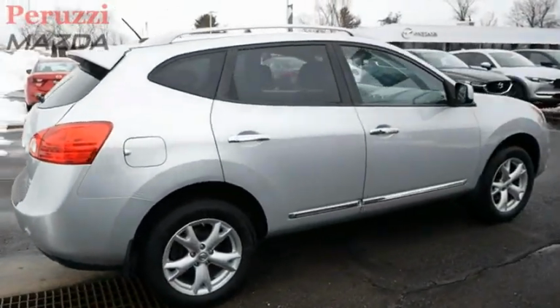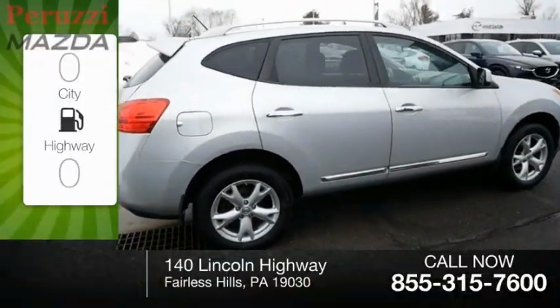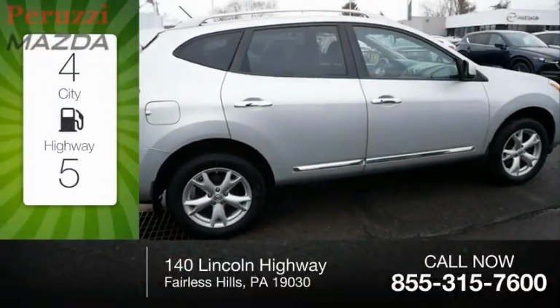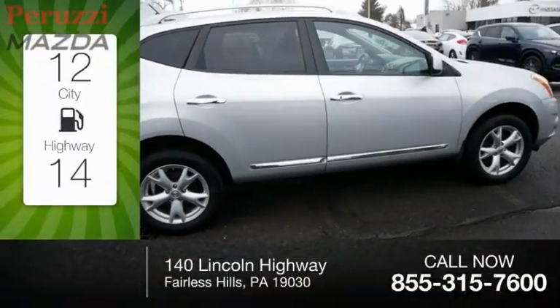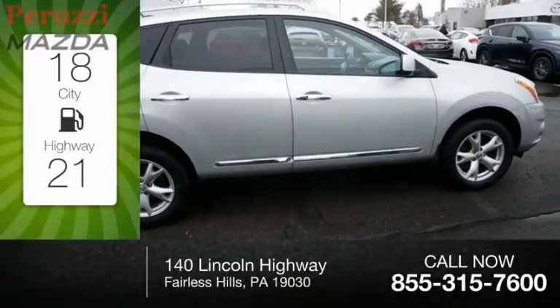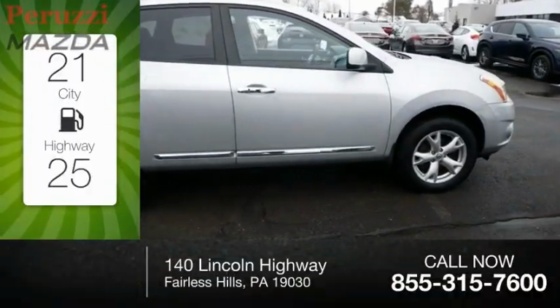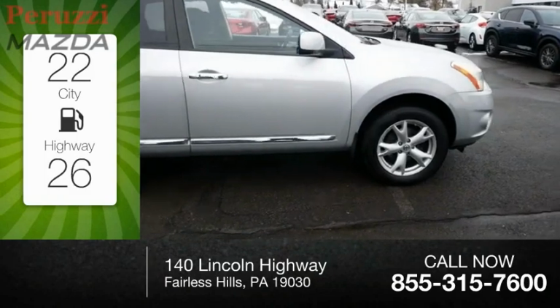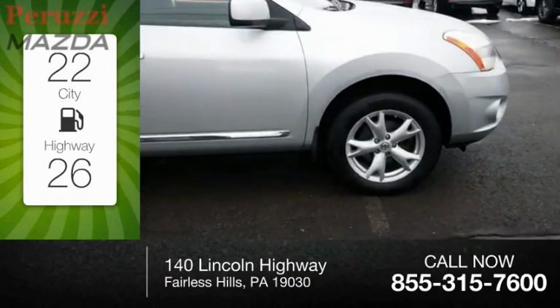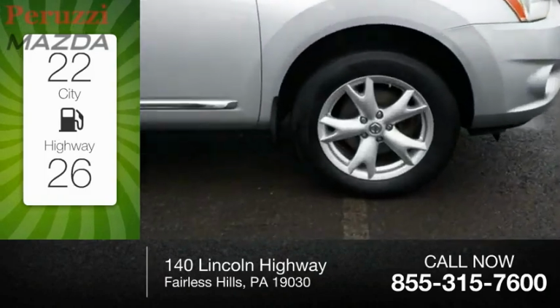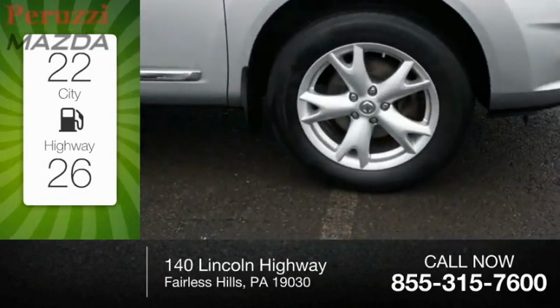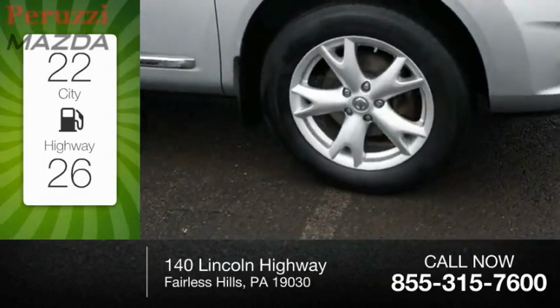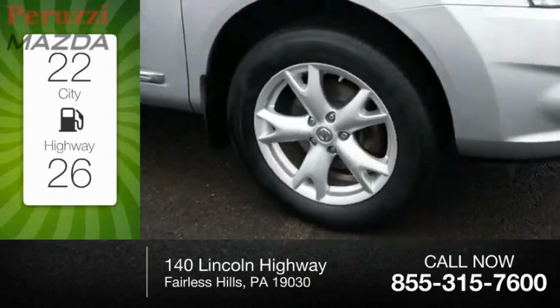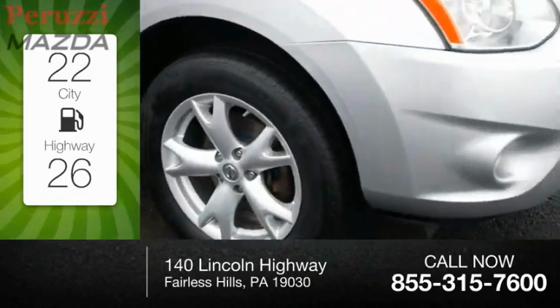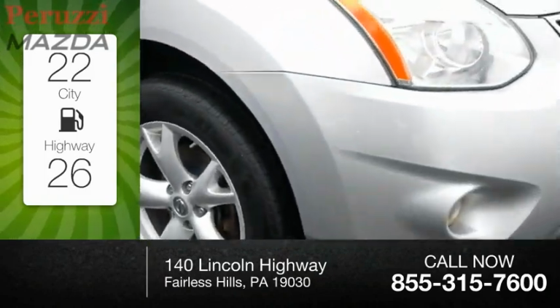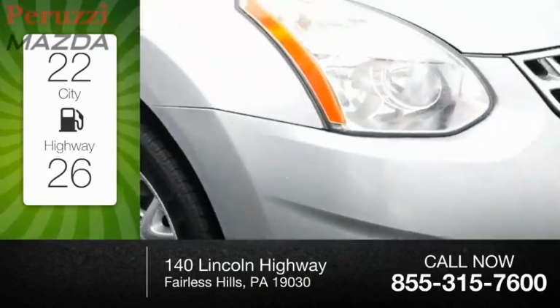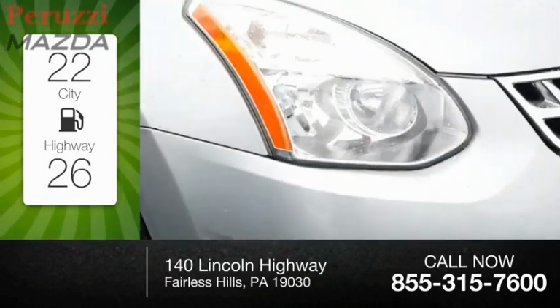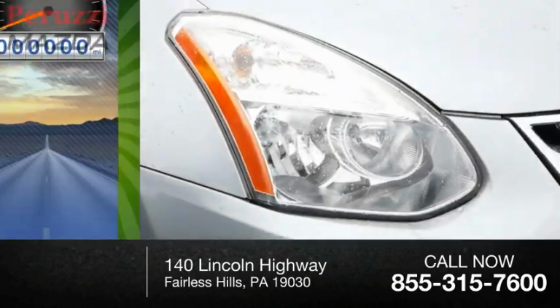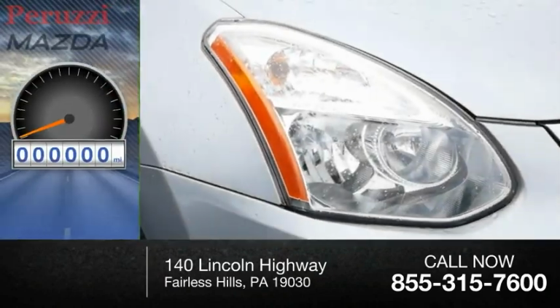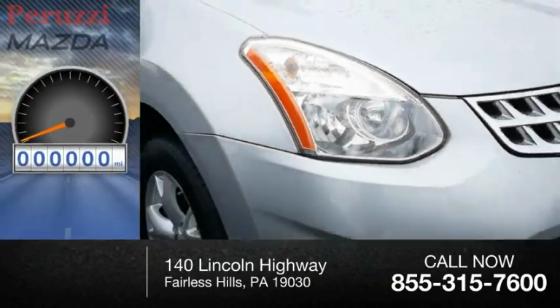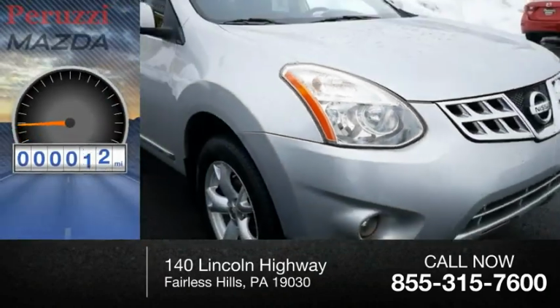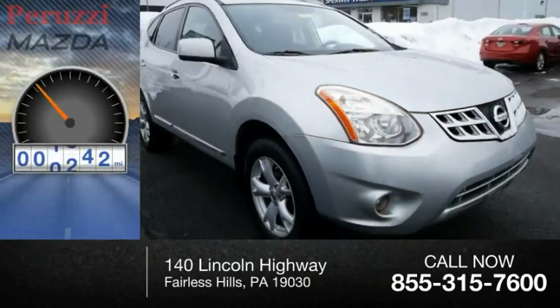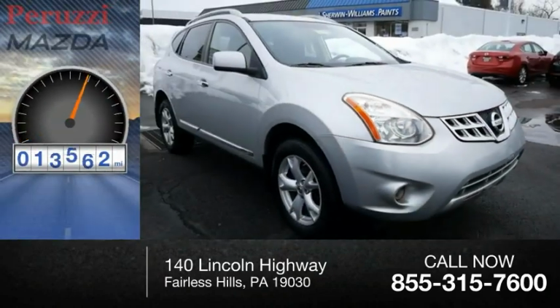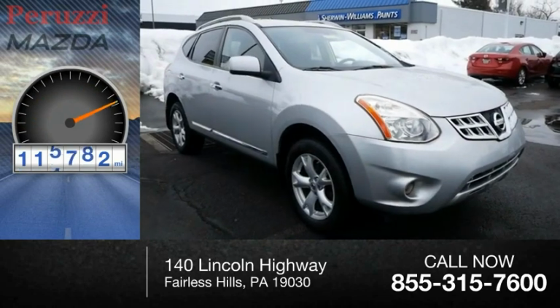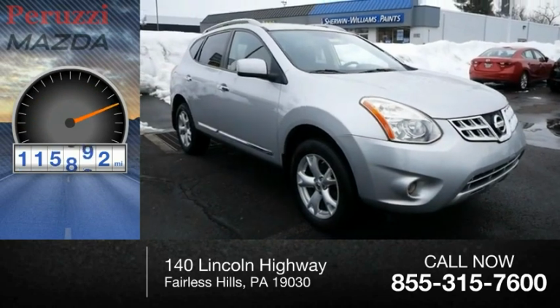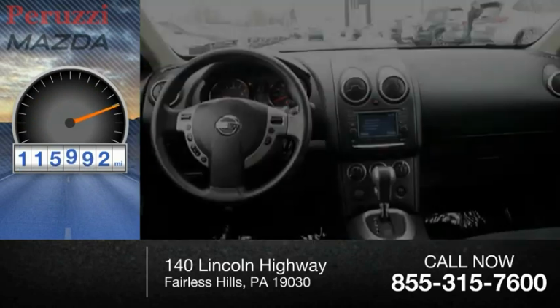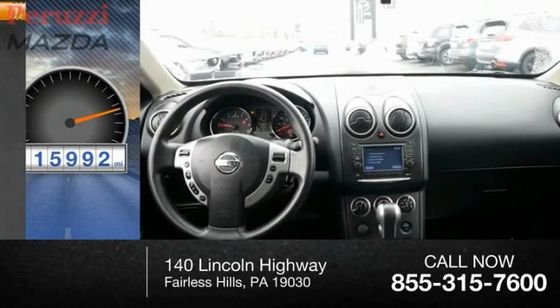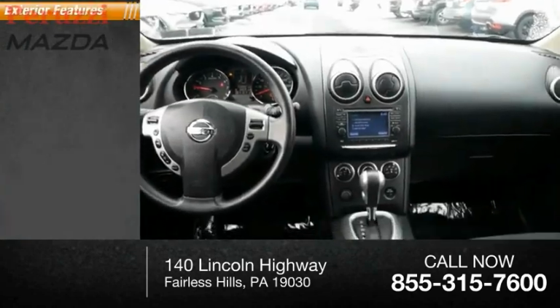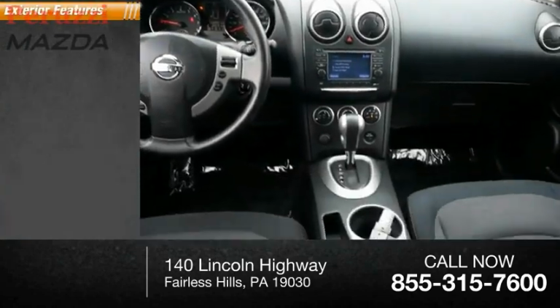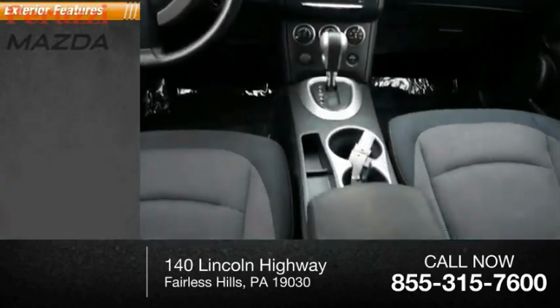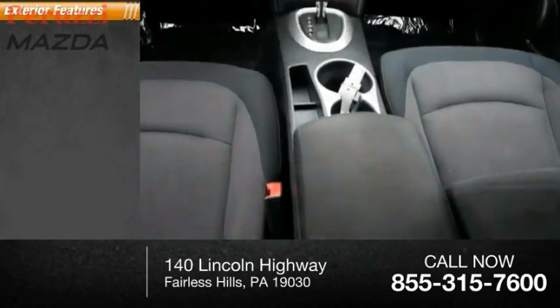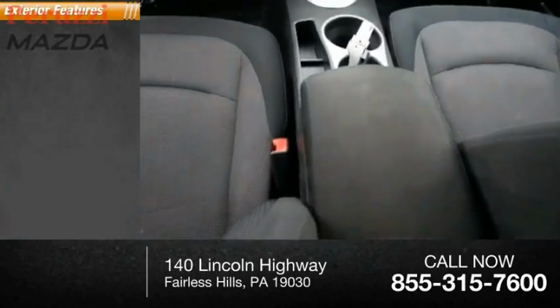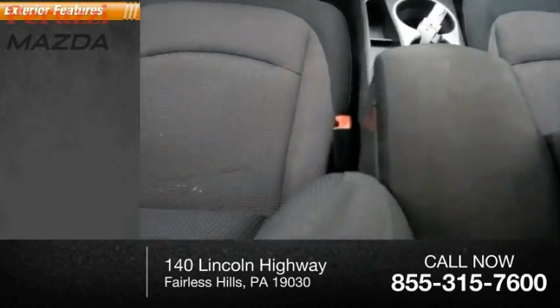Great fuel efficiency saves you money by requiring fewer trips to the gas station. This vehicle has less than 120,000 miles. Here are some of this vehicle's great options.